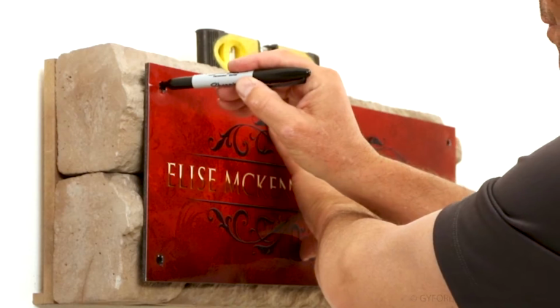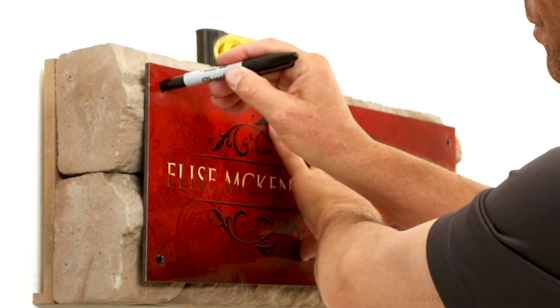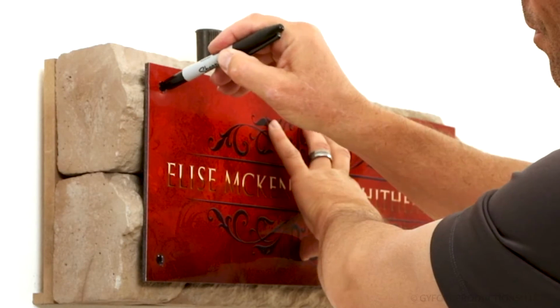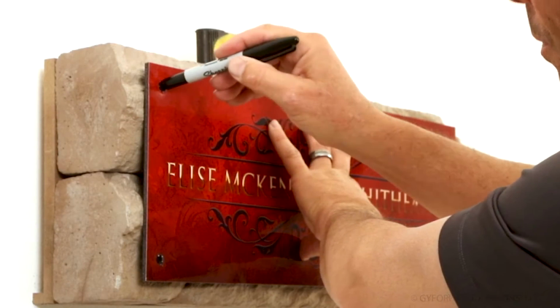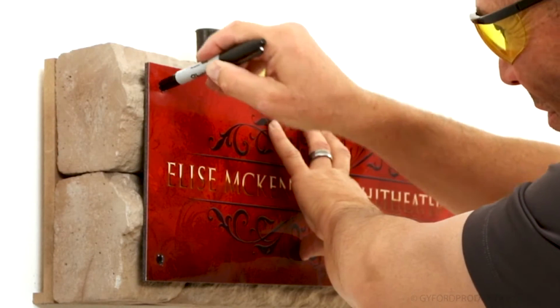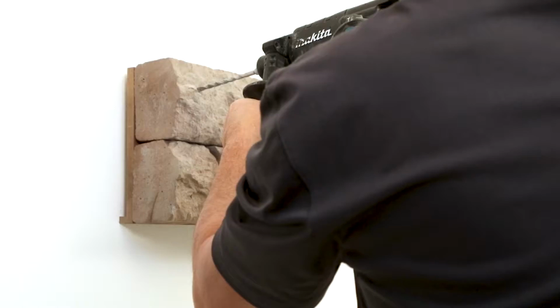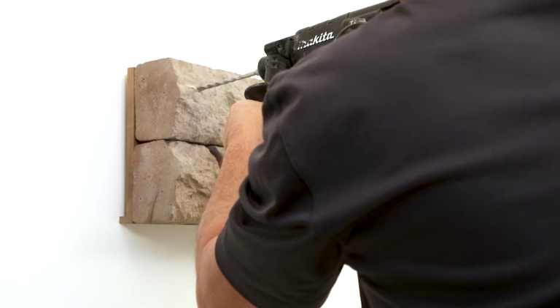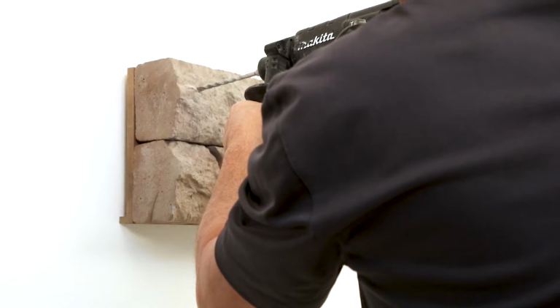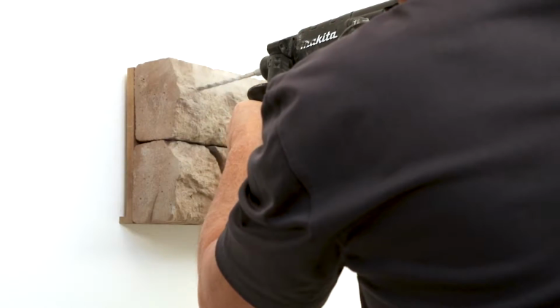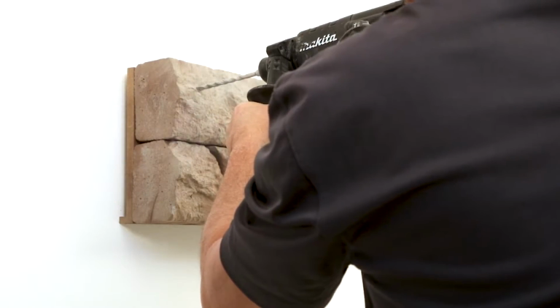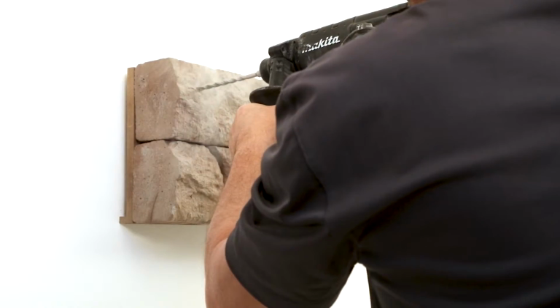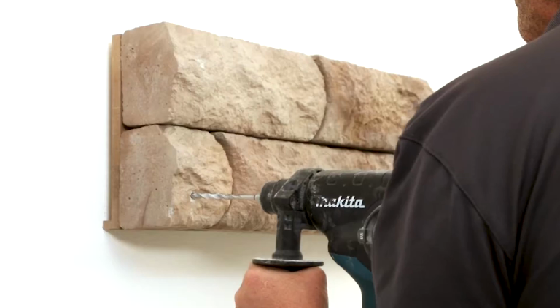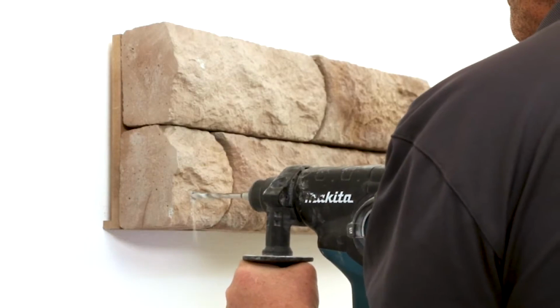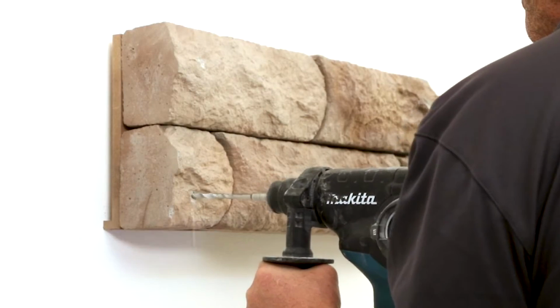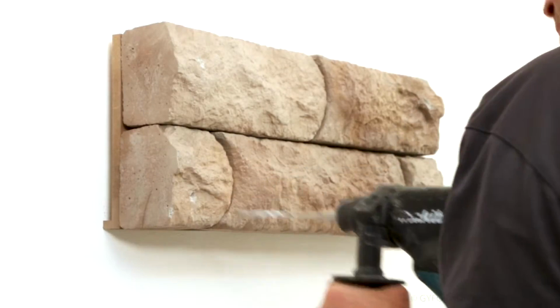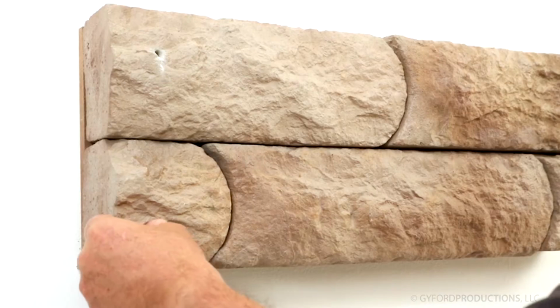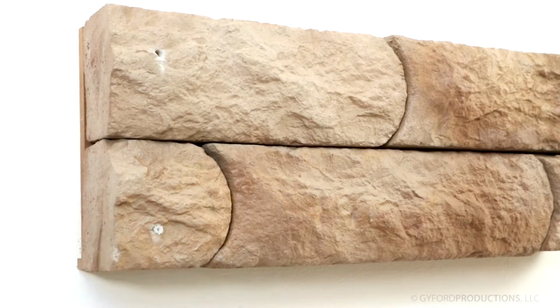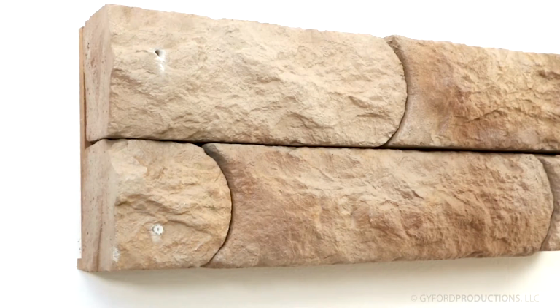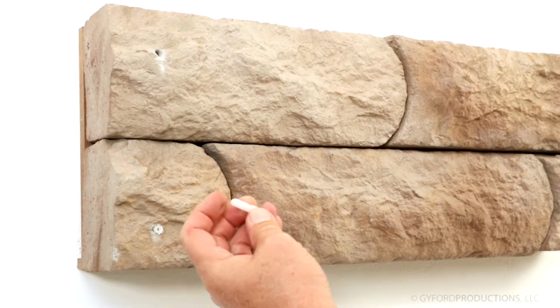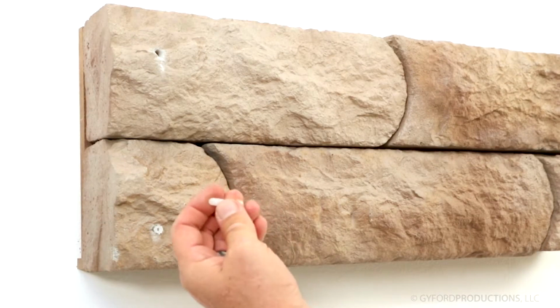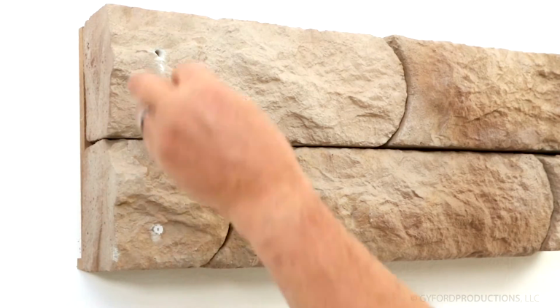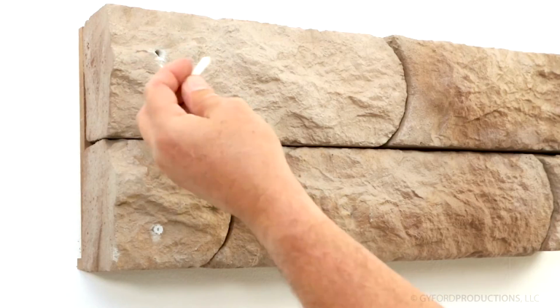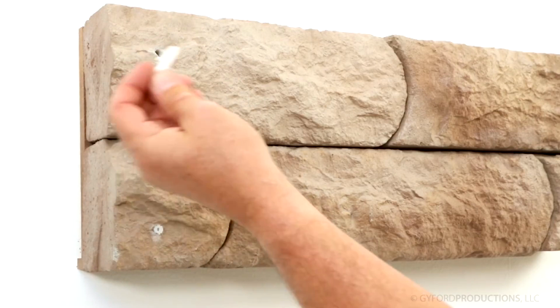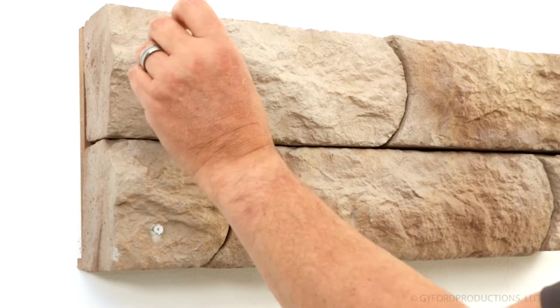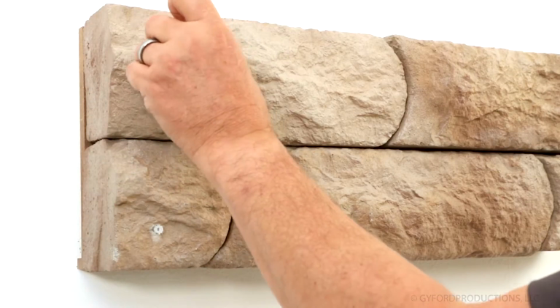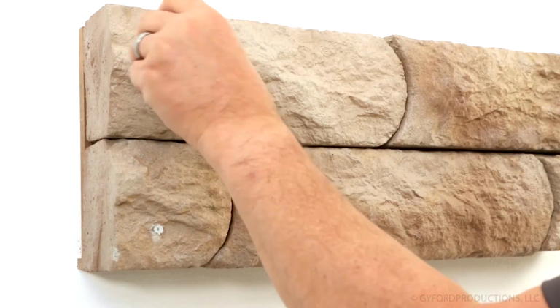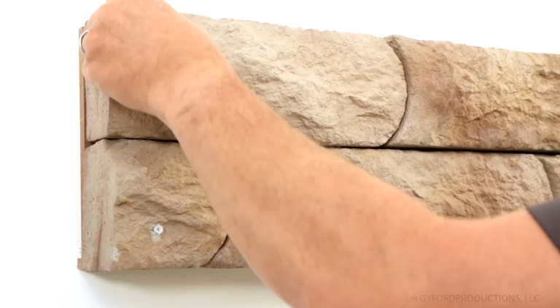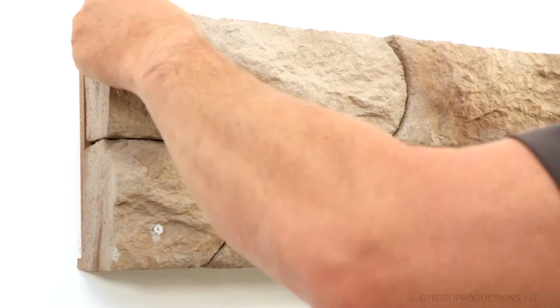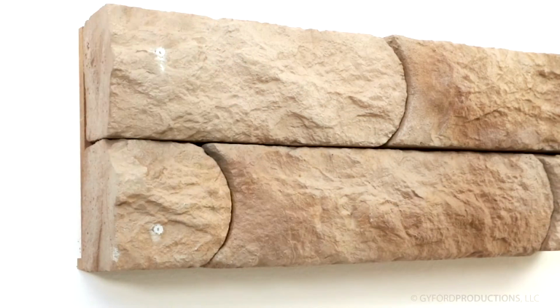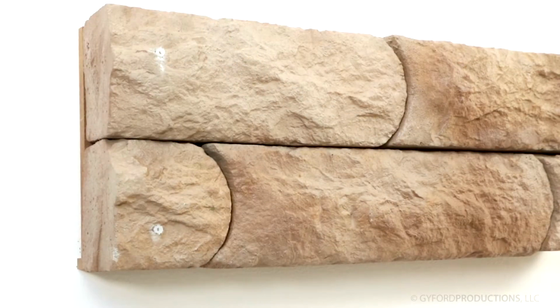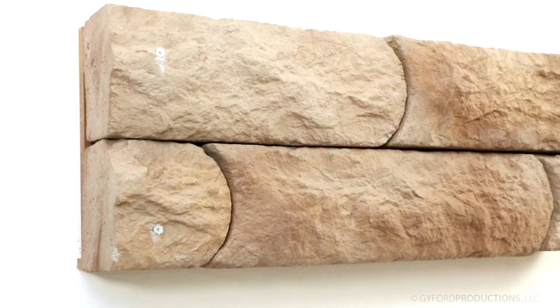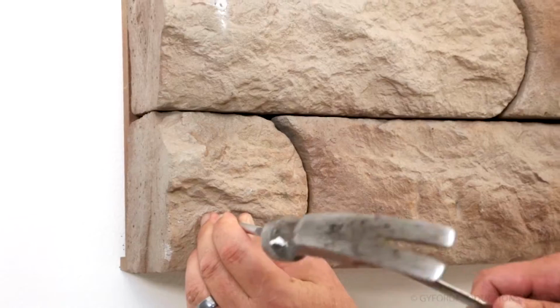Mark hole placement on the wall using your sign material as a template. Drill the hole locations with a rotary hammer. There are a number of anchoring options available to meet your mounting needs. Here, we are using a white nylon anchor to mount the sleeved barrels to the surface with a panhead screw.